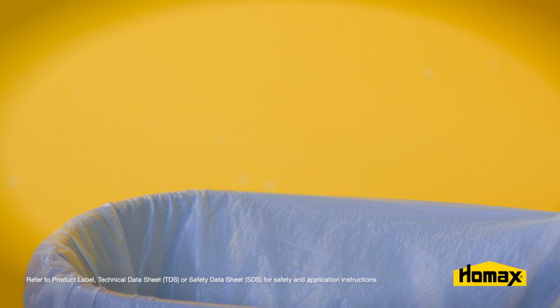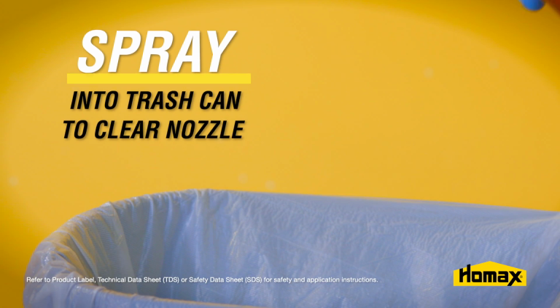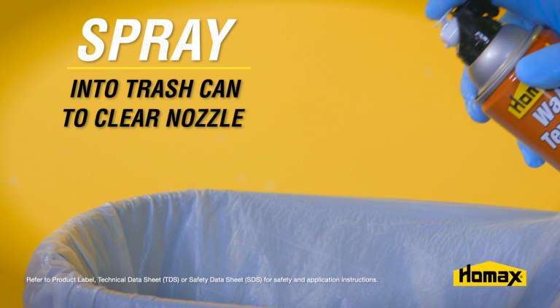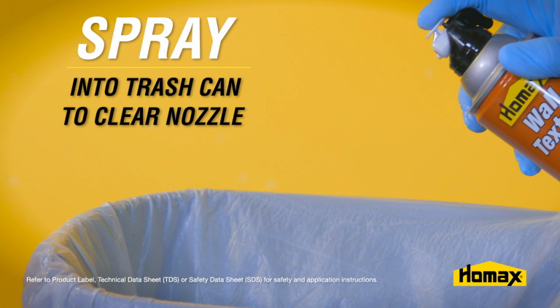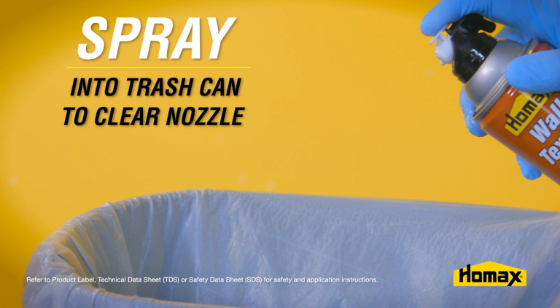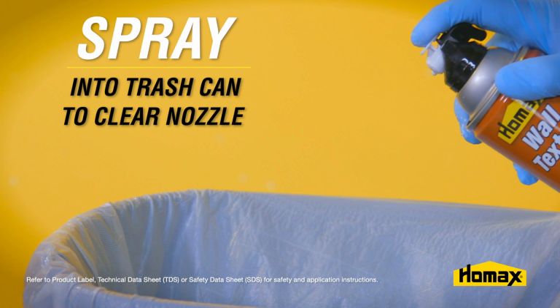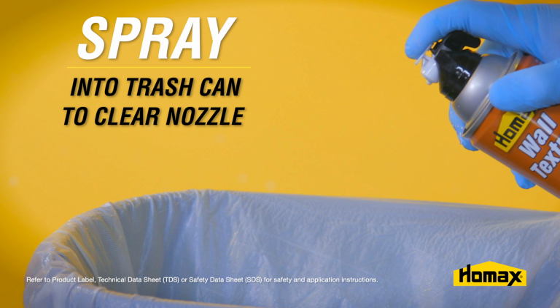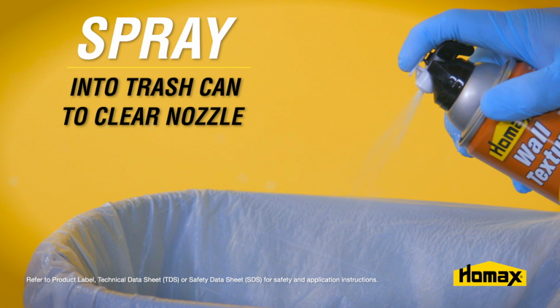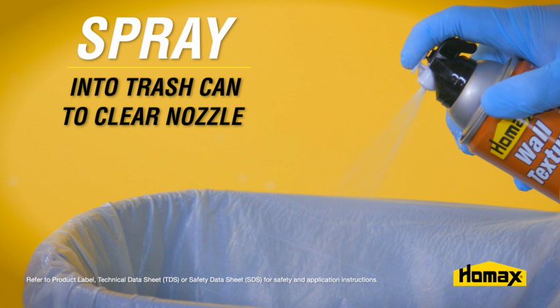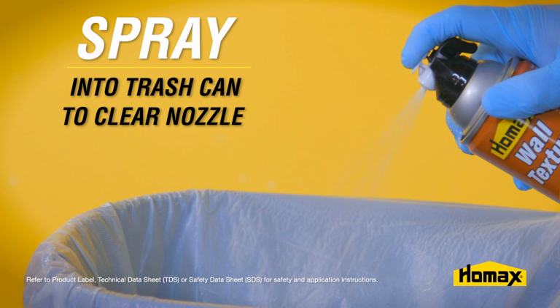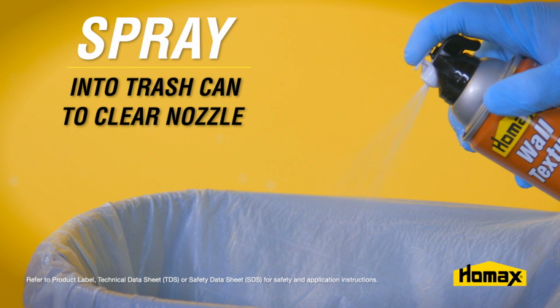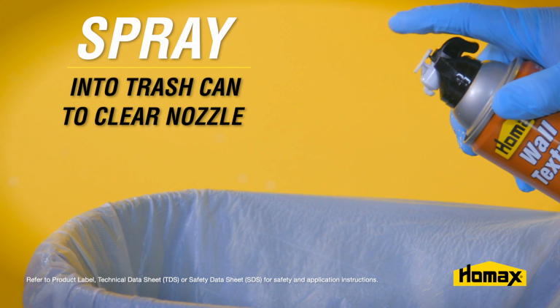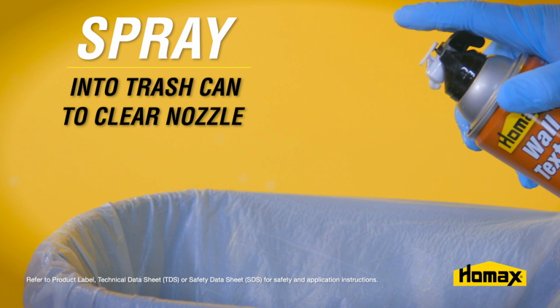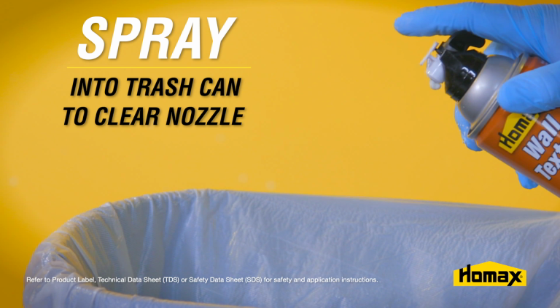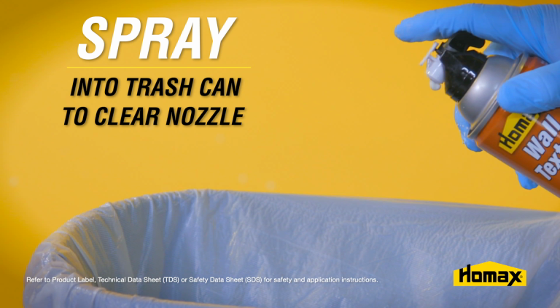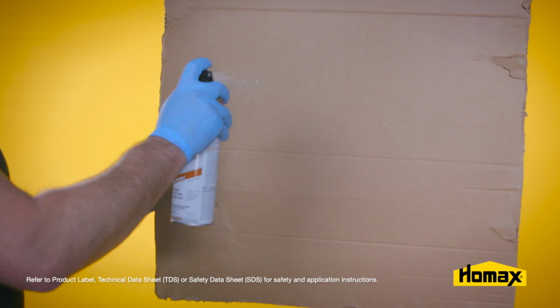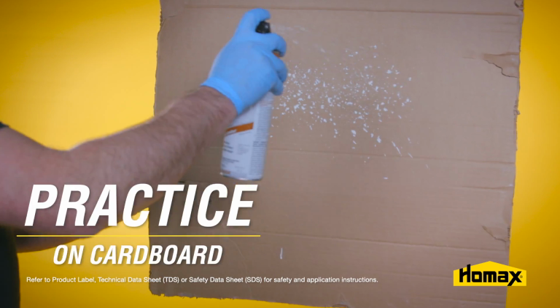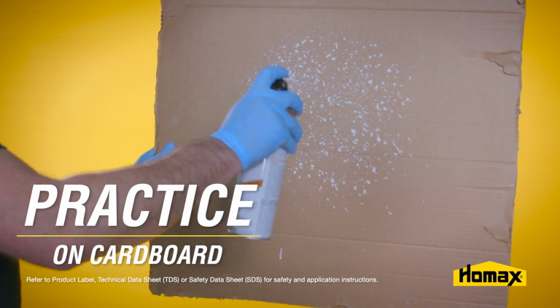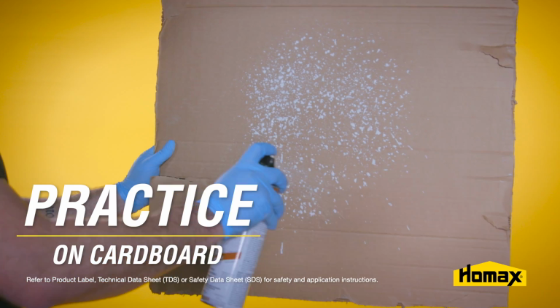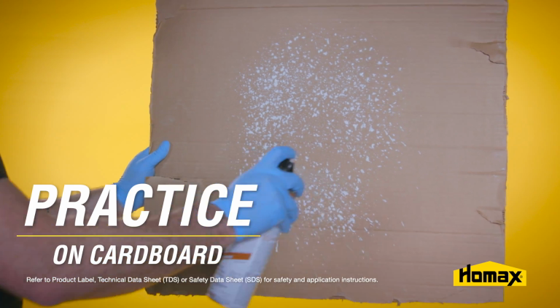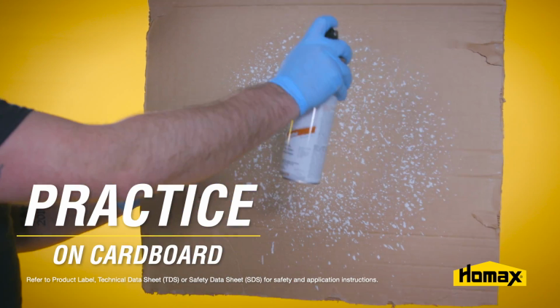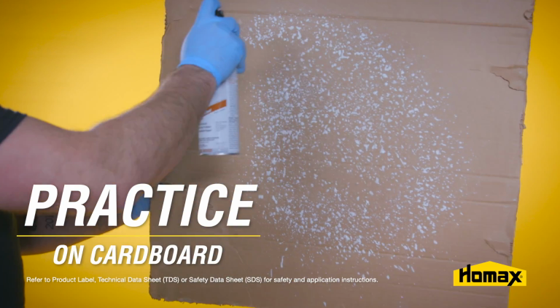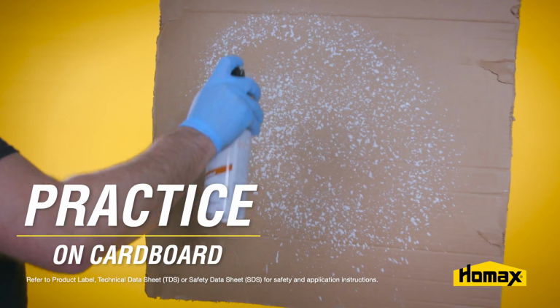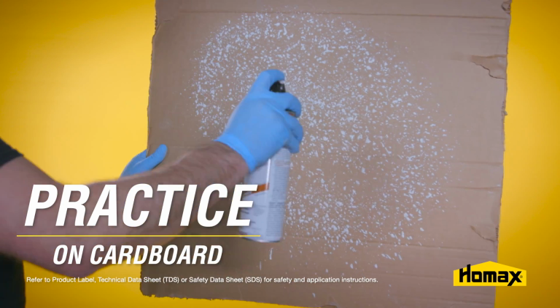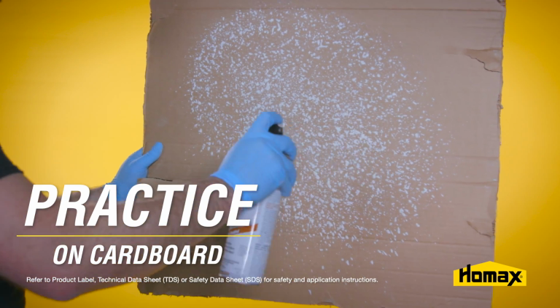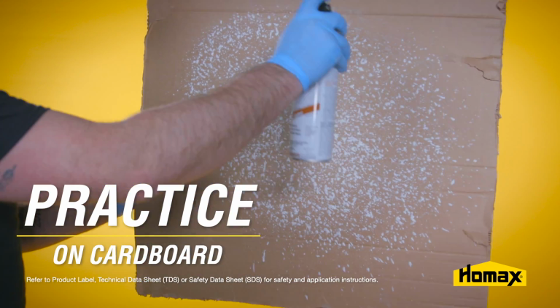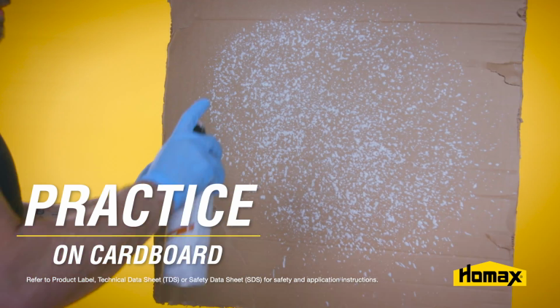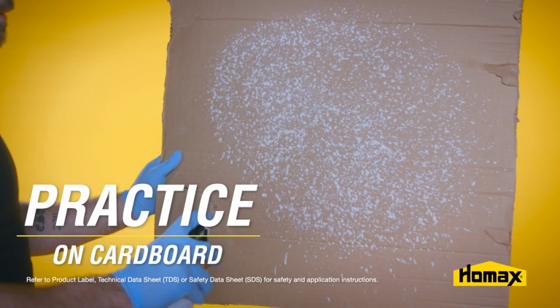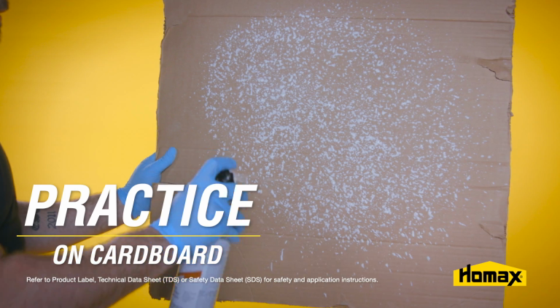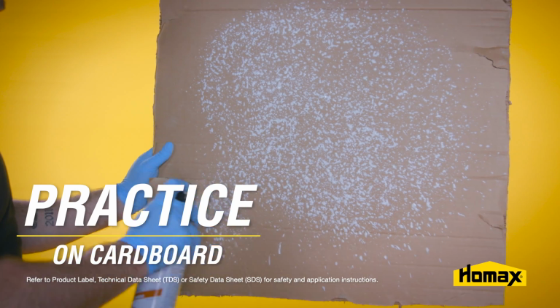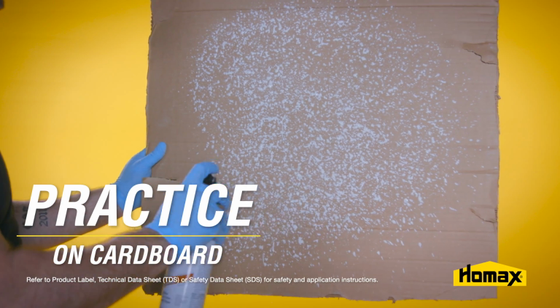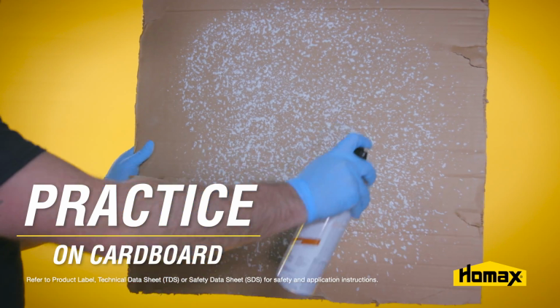Then you can spray it into a trash can to clear the nozzle and allow for proper spray pattern and product consistency. You can also practice spraying on a piece of cardboard to familiarize yourself with the product and to practice matching to your existing pattern.